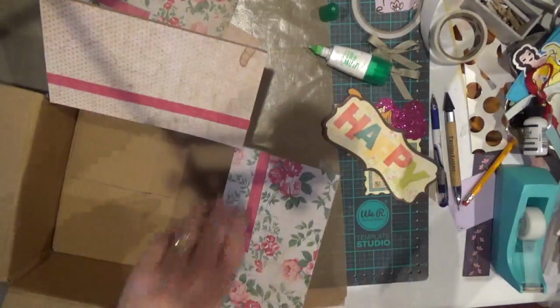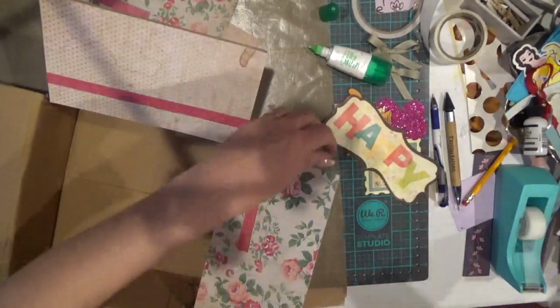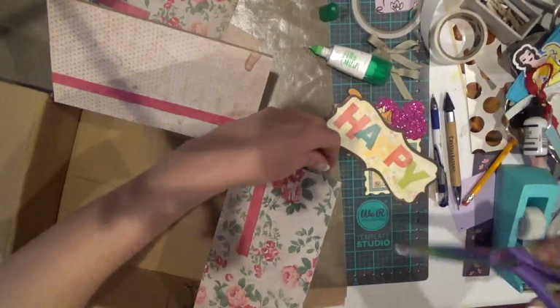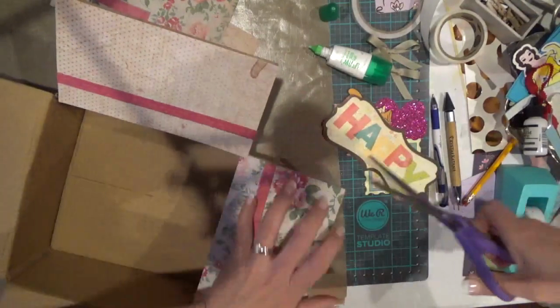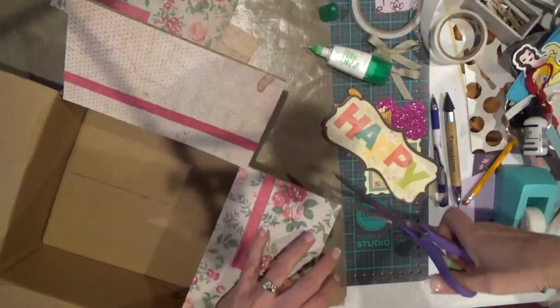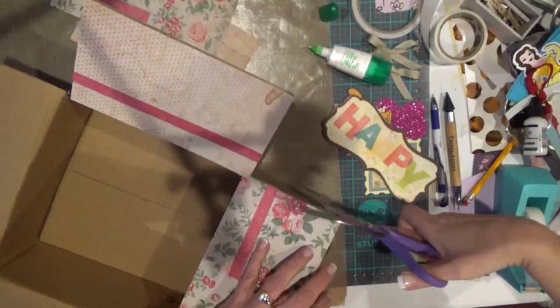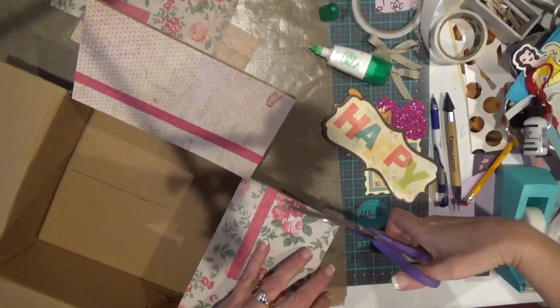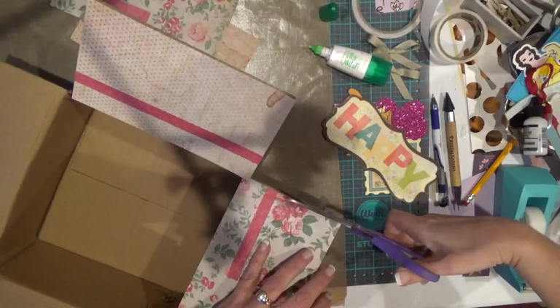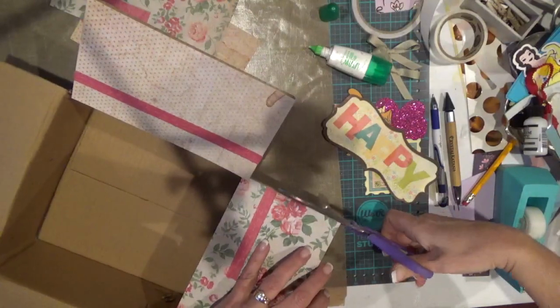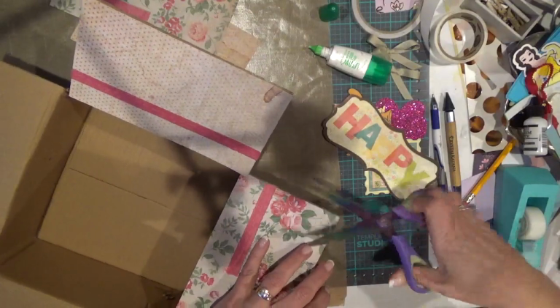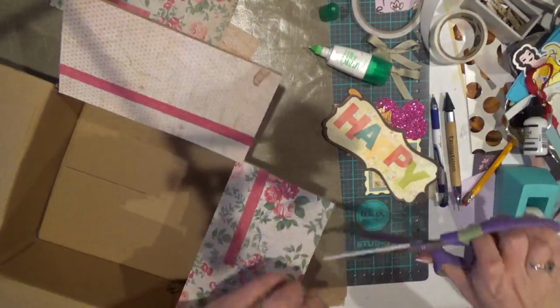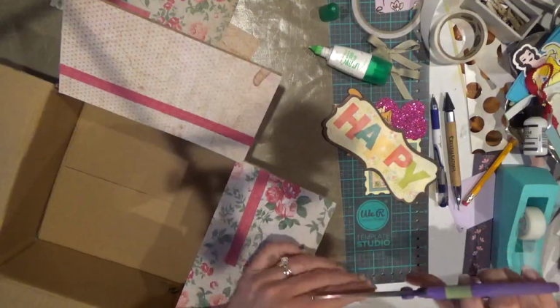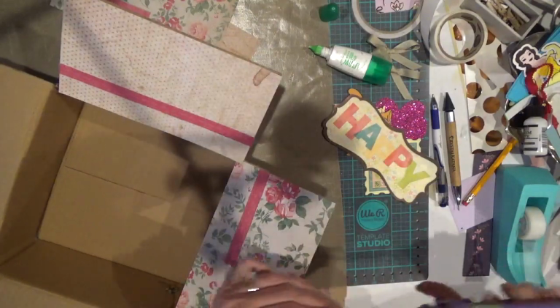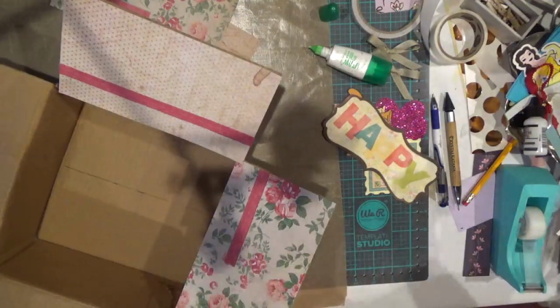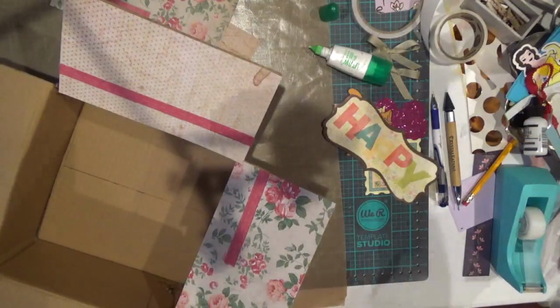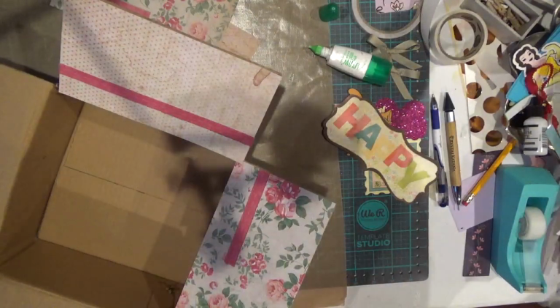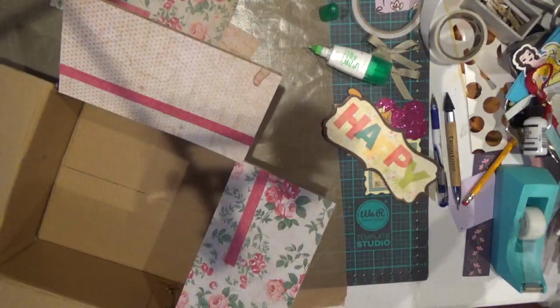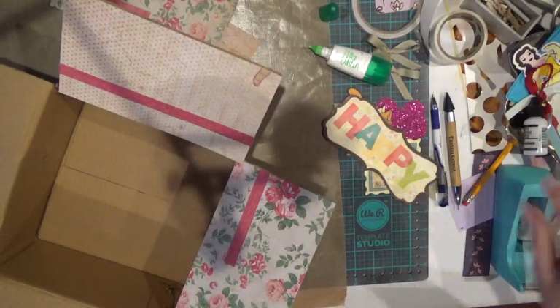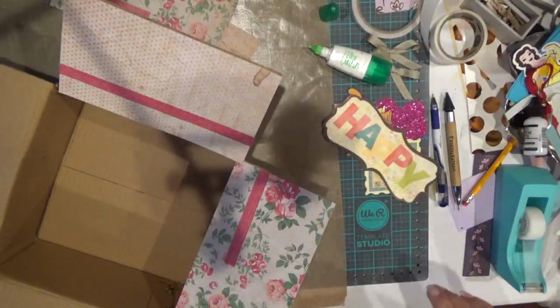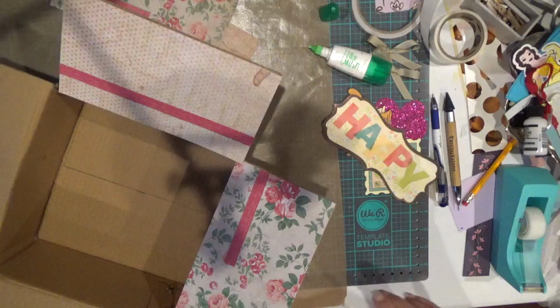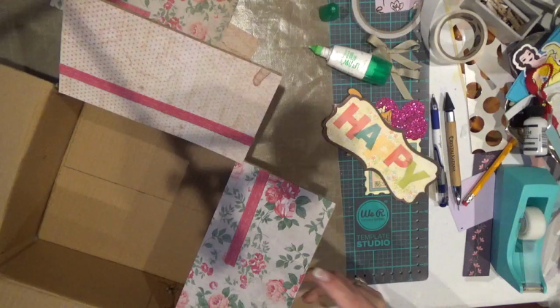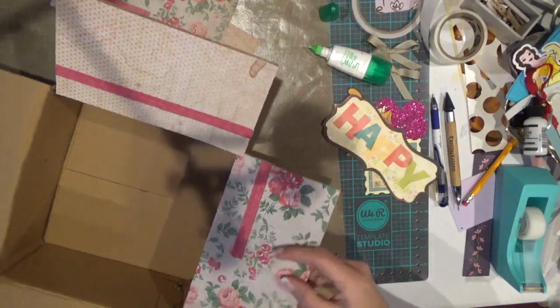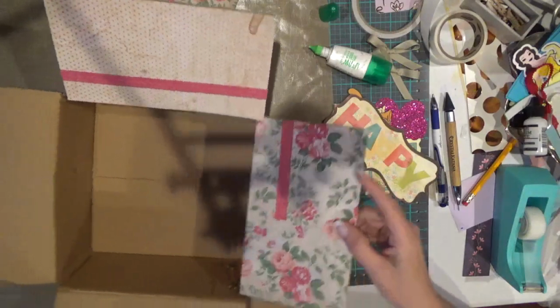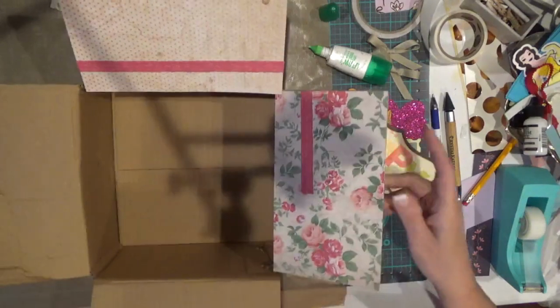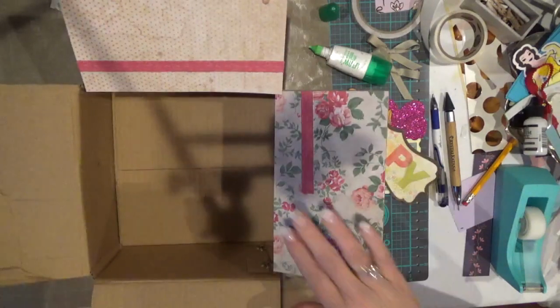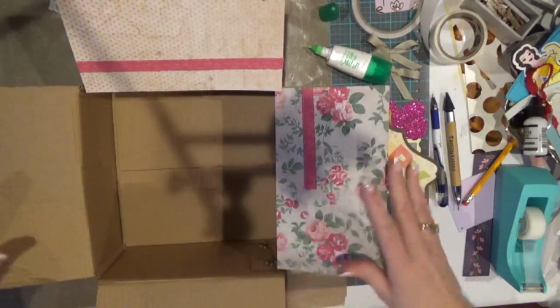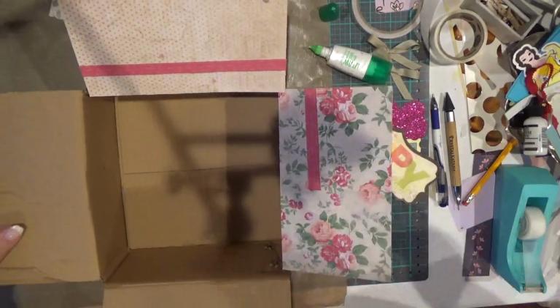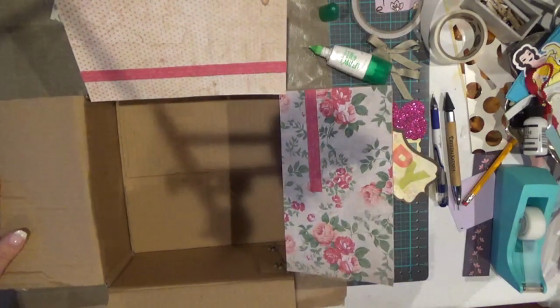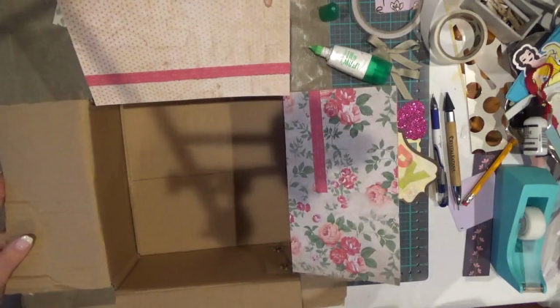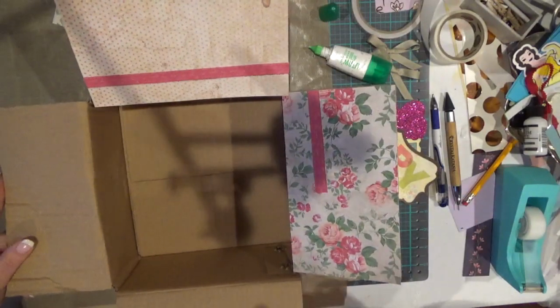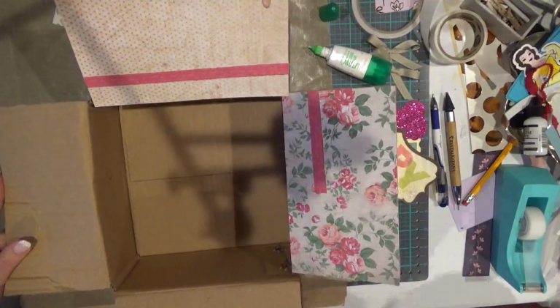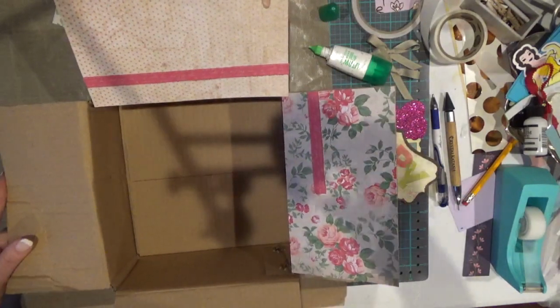I see a piece of tape from the outside sticking over there and I'm just going to chop that off. Let me pause and I'll be right back.